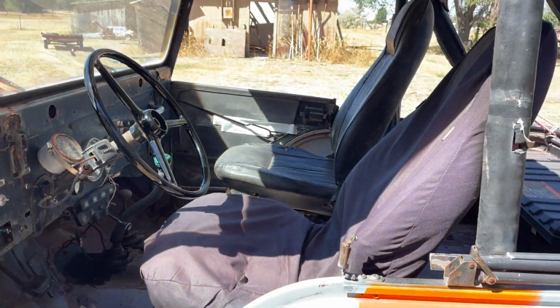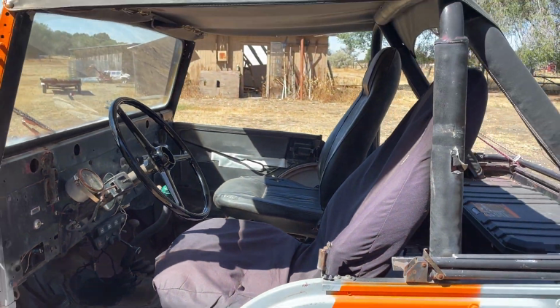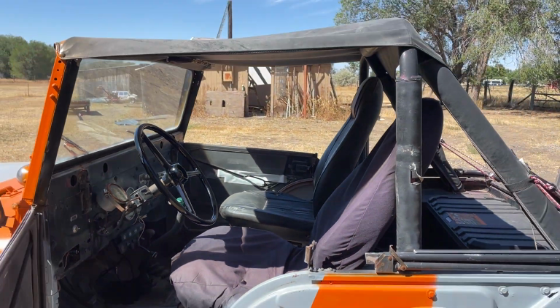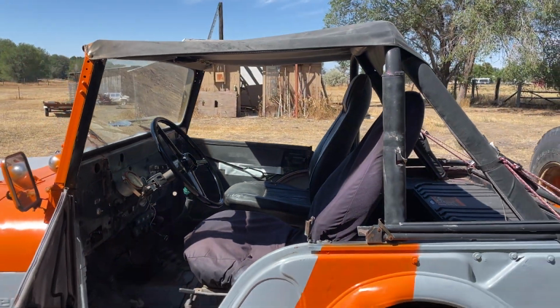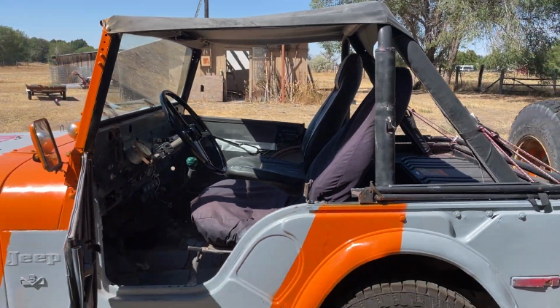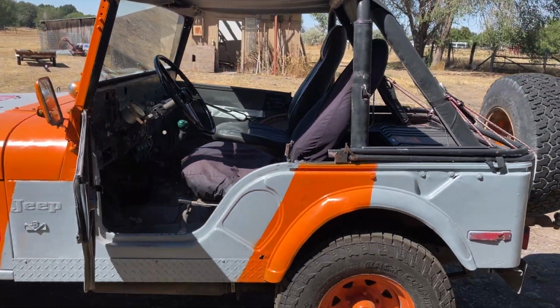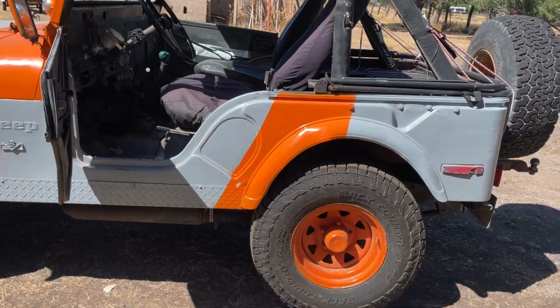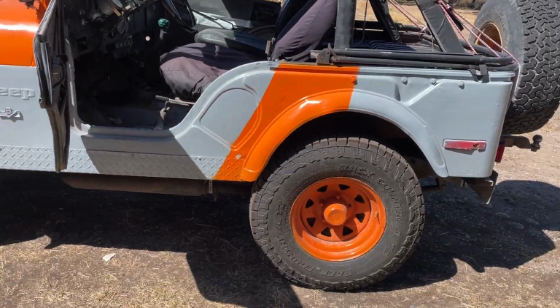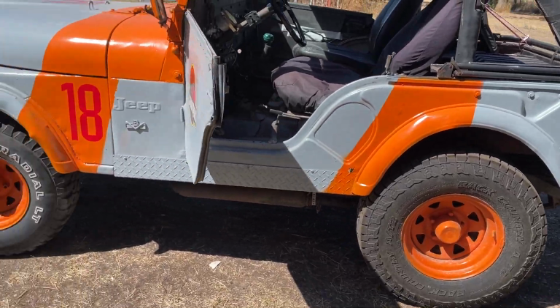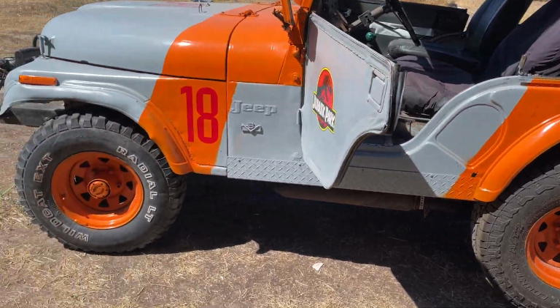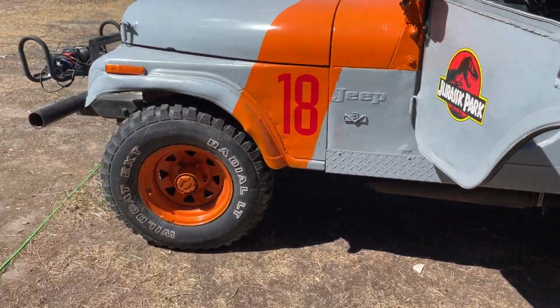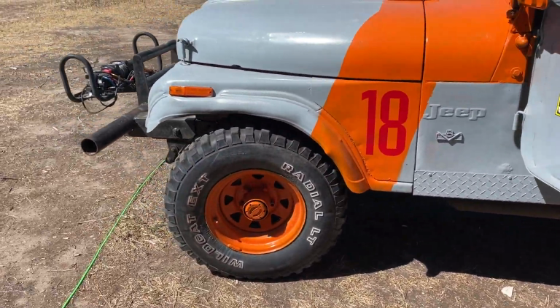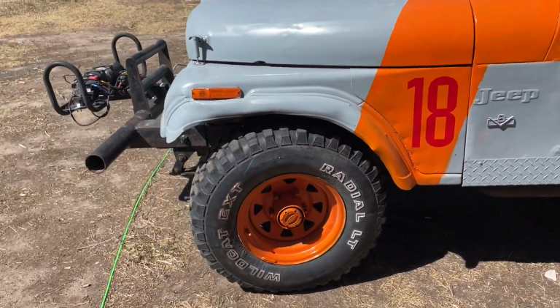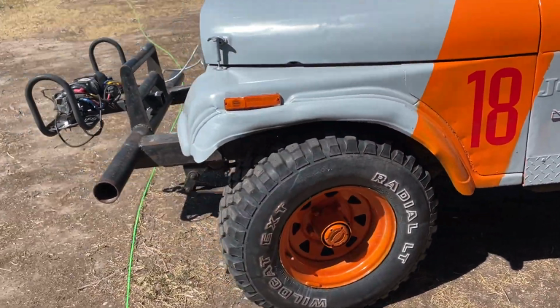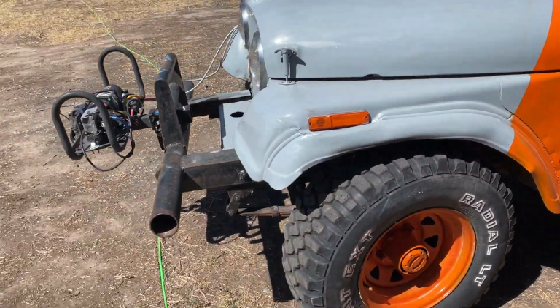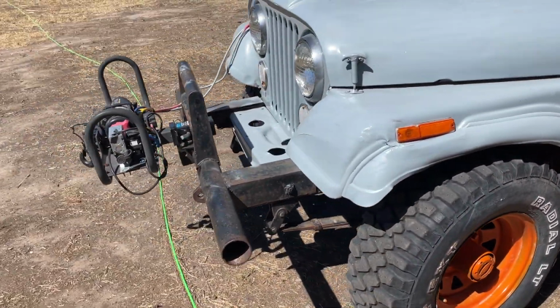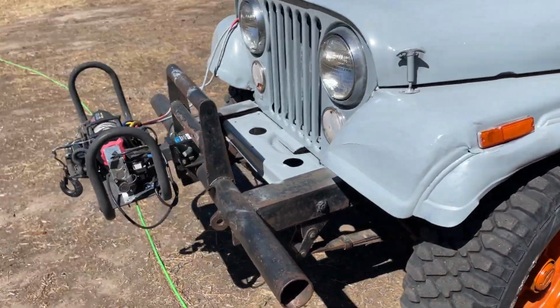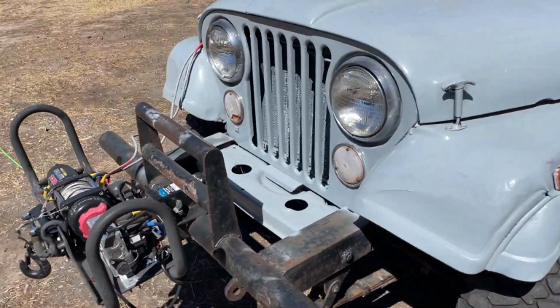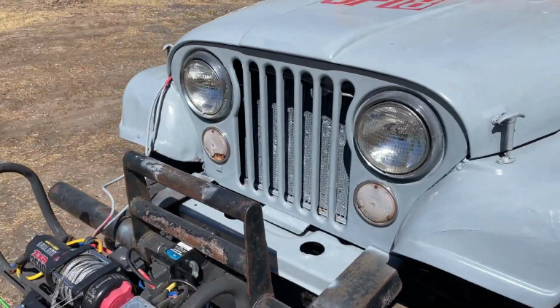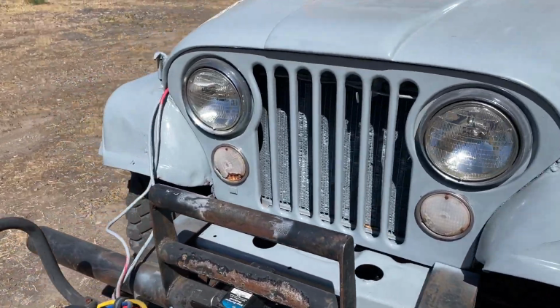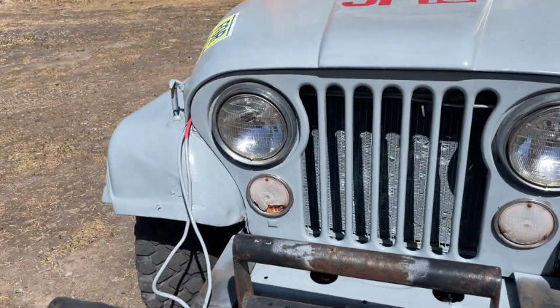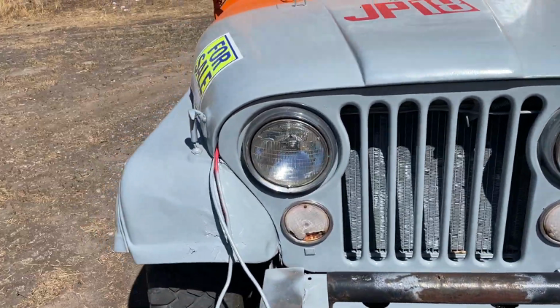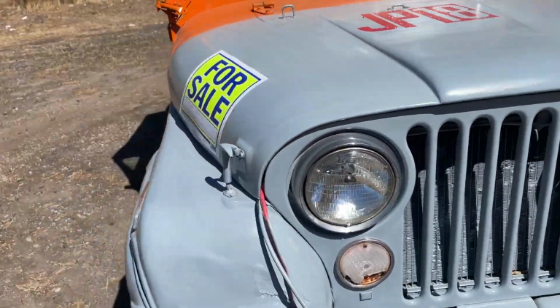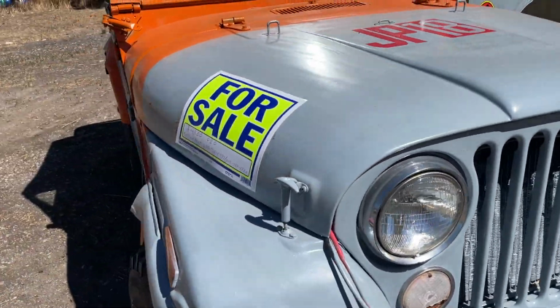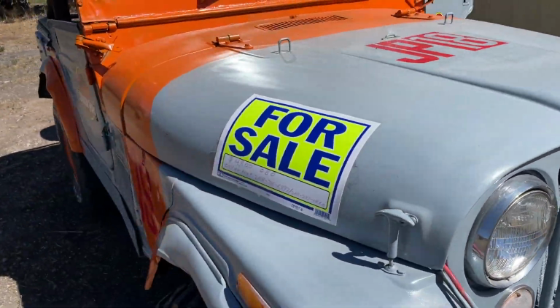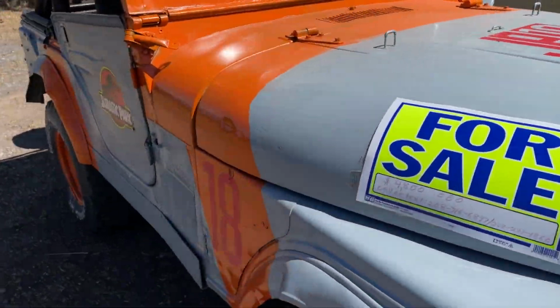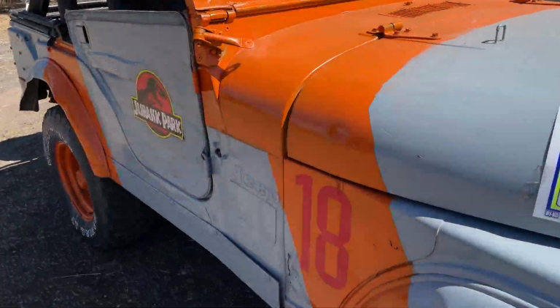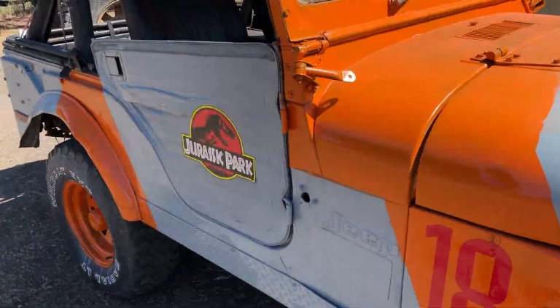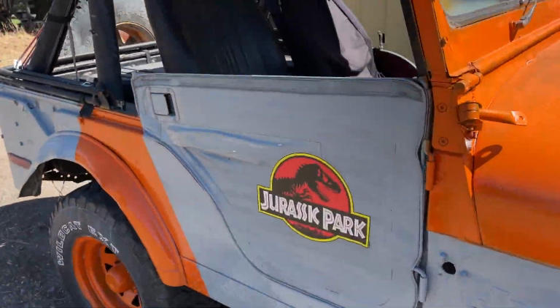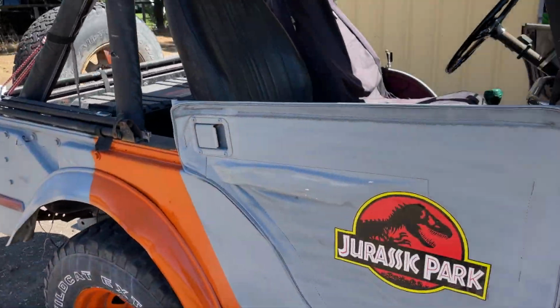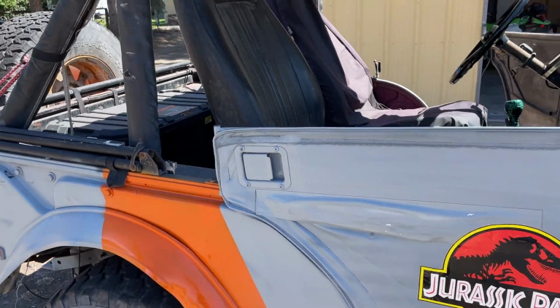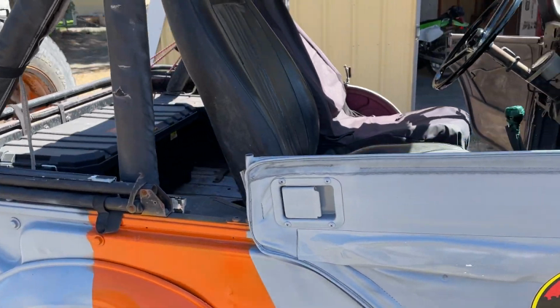She's perfectly usable right now — won't fly on the normal road, but there's a lot of work to be done and I can take her out on the trails right now or on the highway.